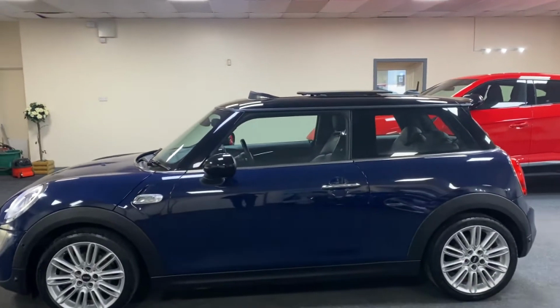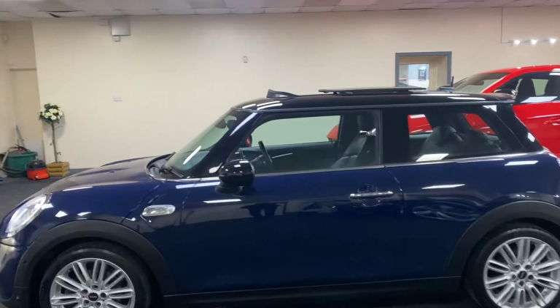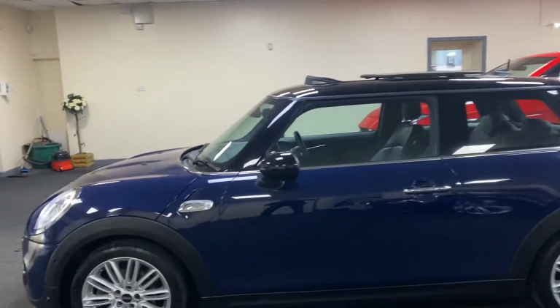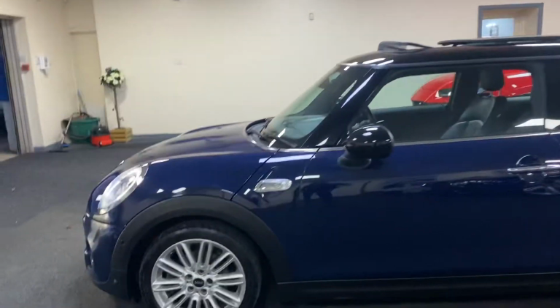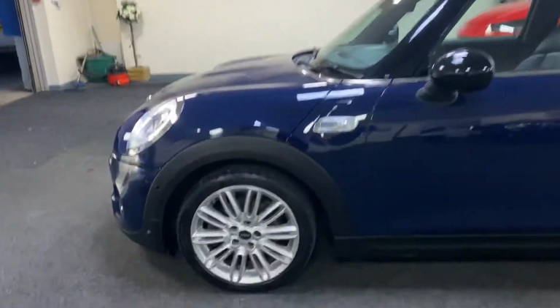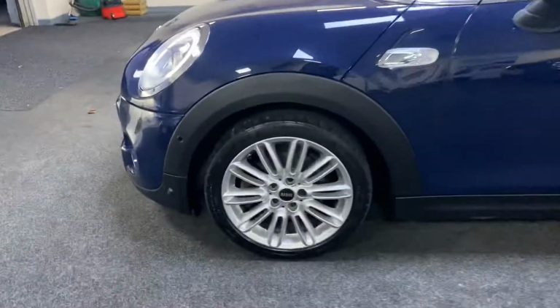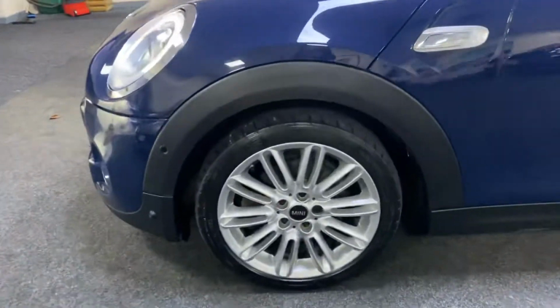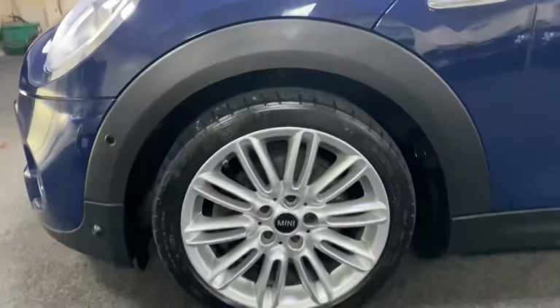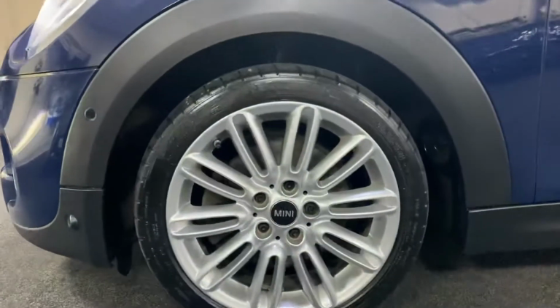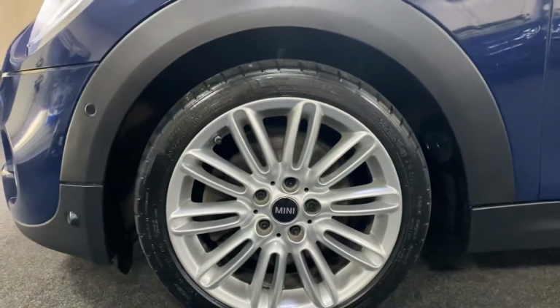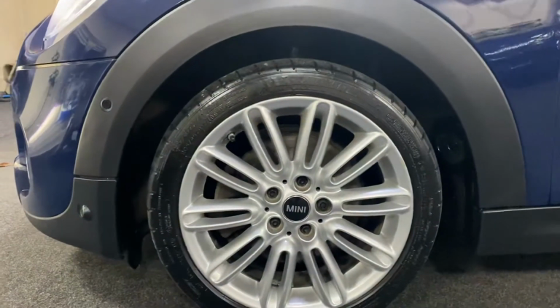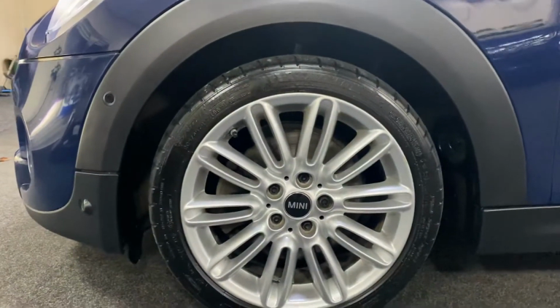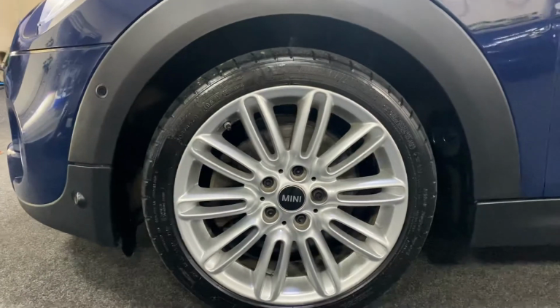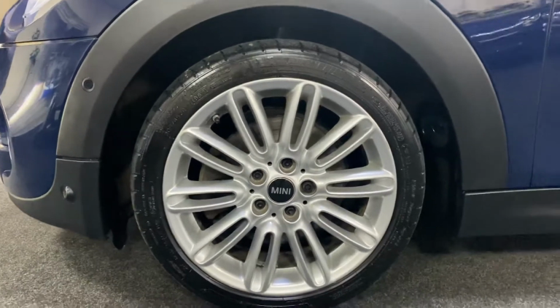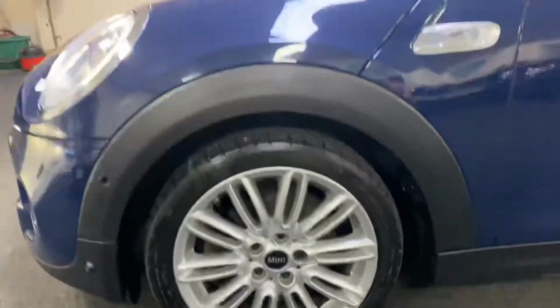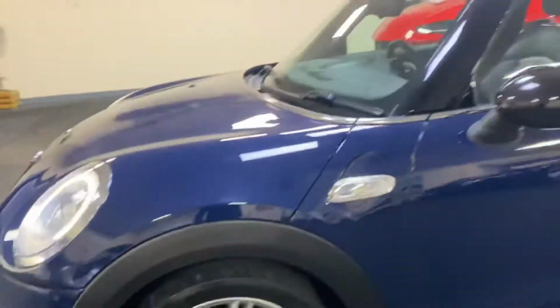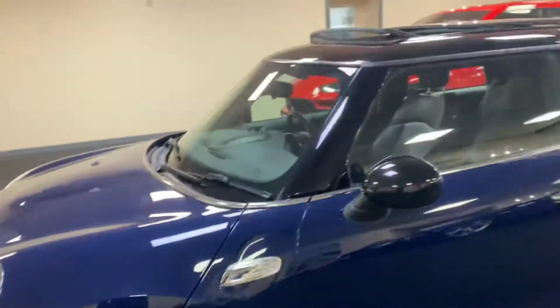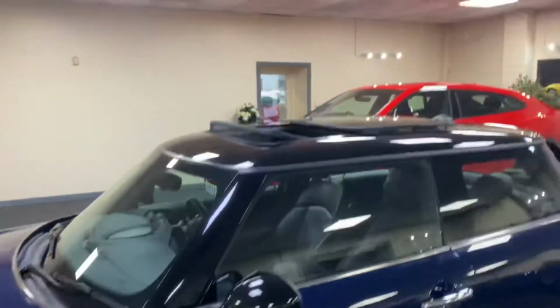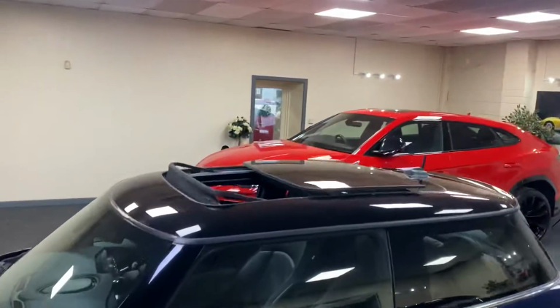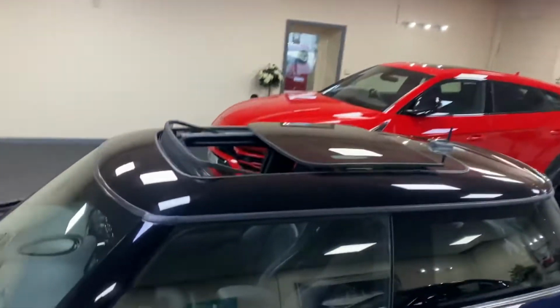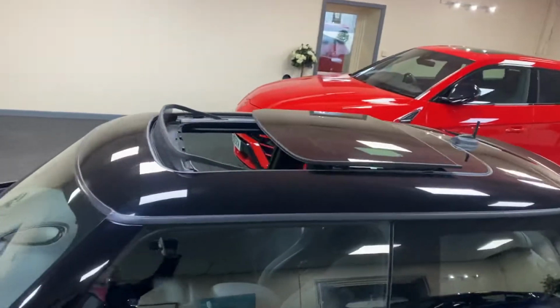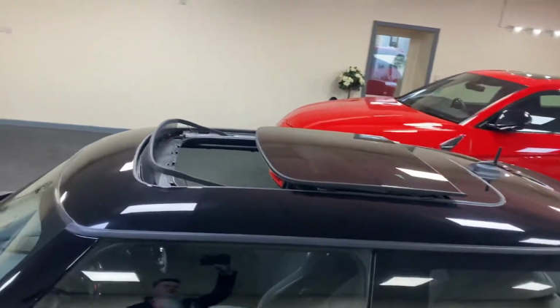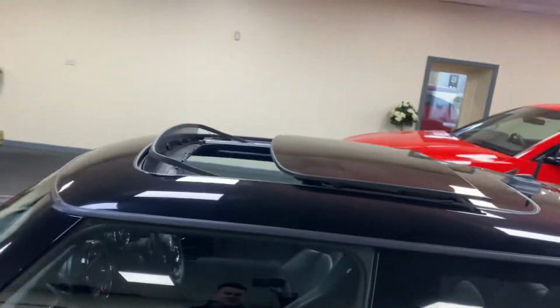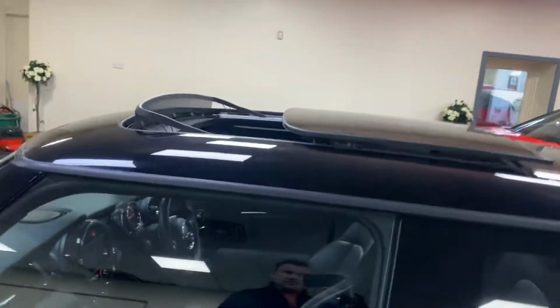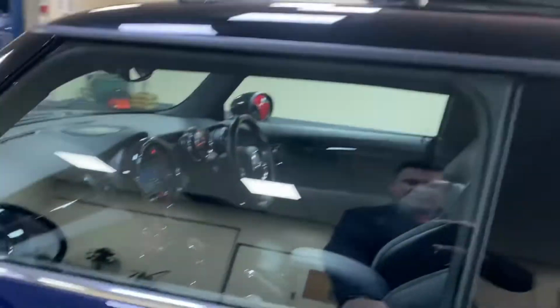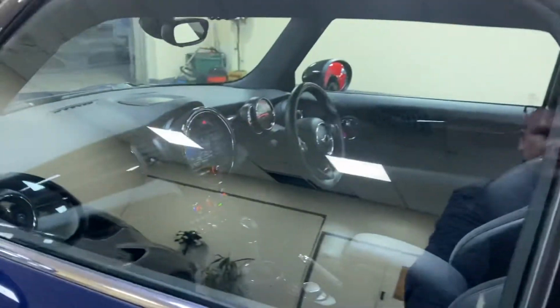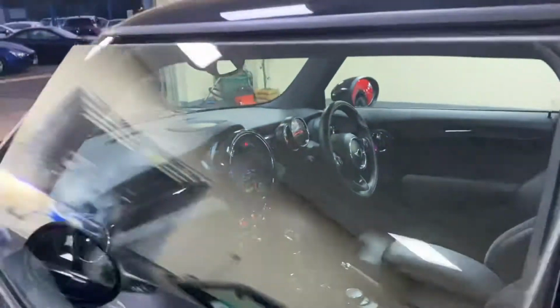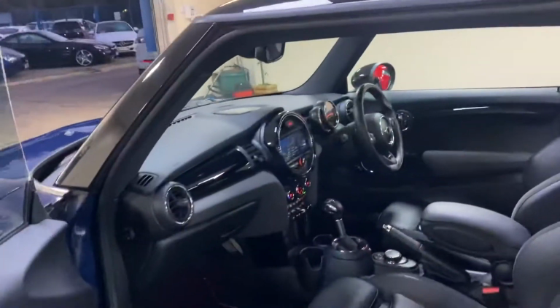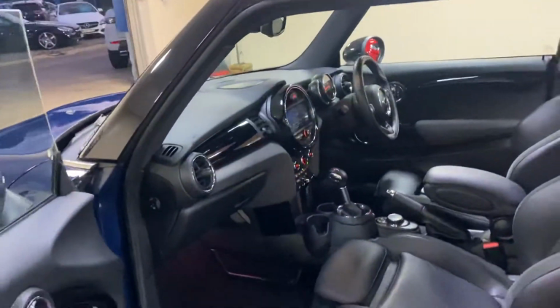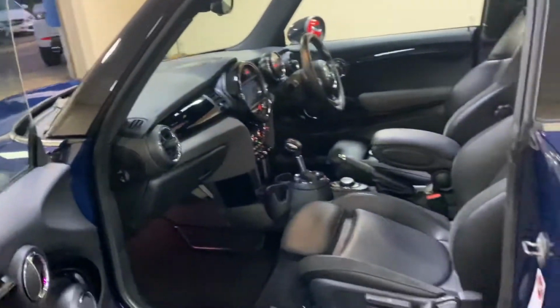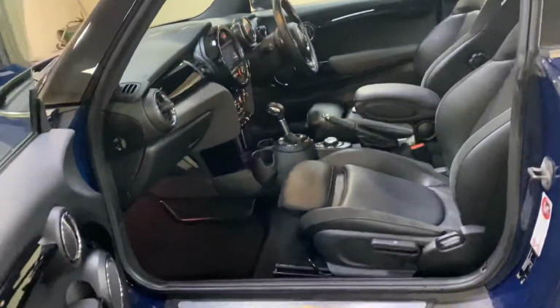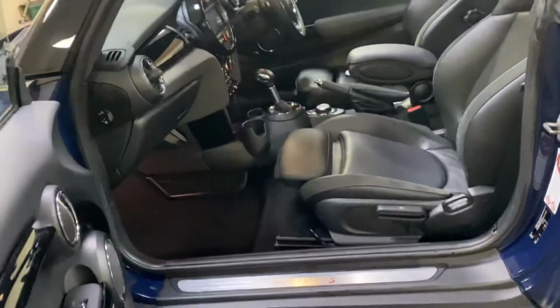We've got the upgraded alloy wheels which are the multi-spoke with Michelin tires, and they are the 17s. Parking sensors front and rear, glass tilt and slide panoramic roof, and full black leather interior.